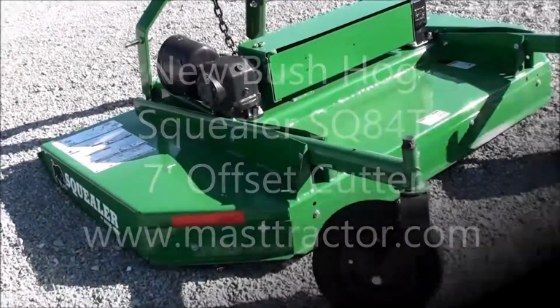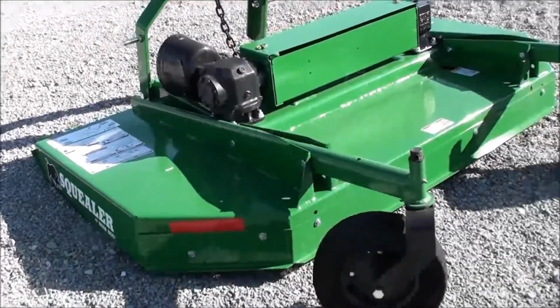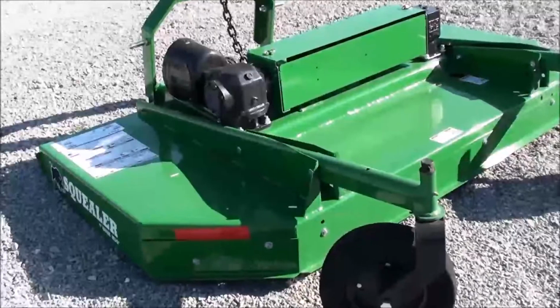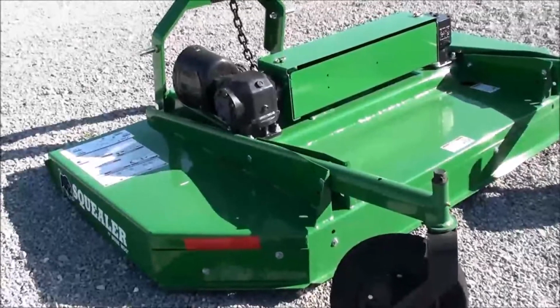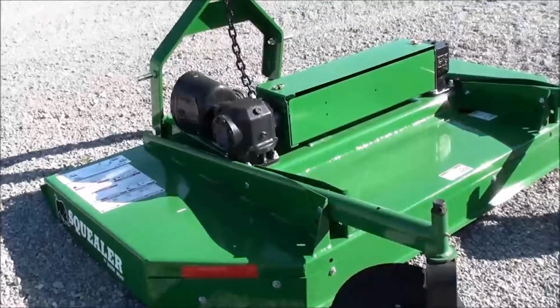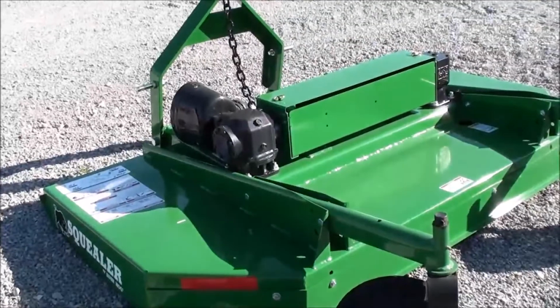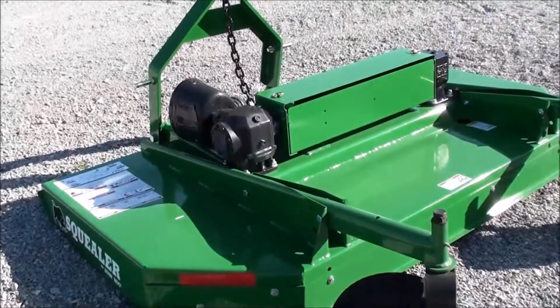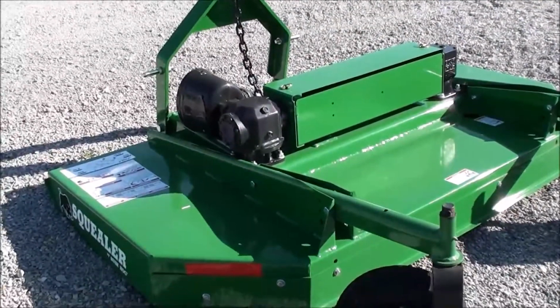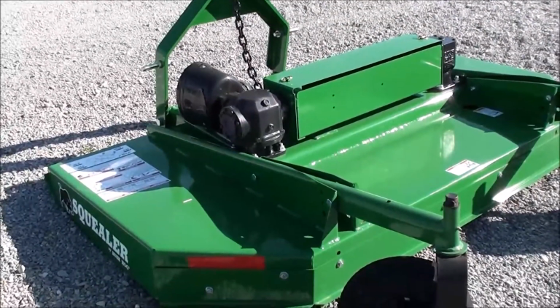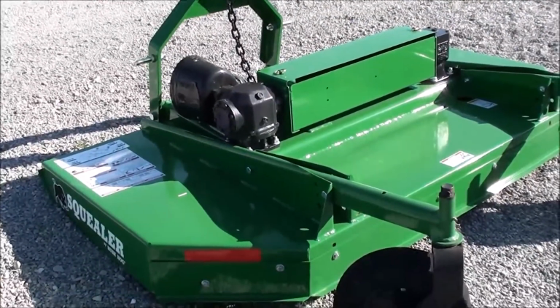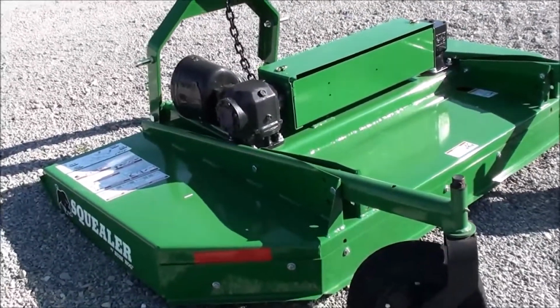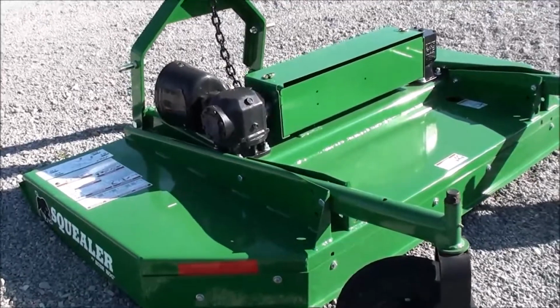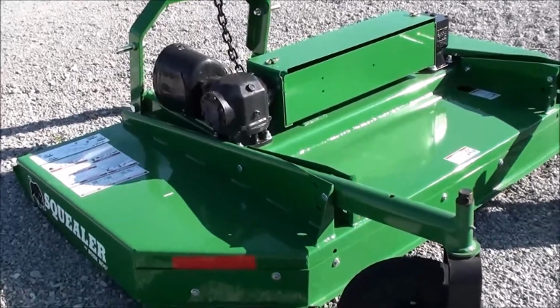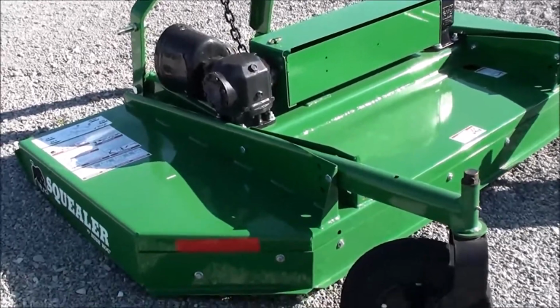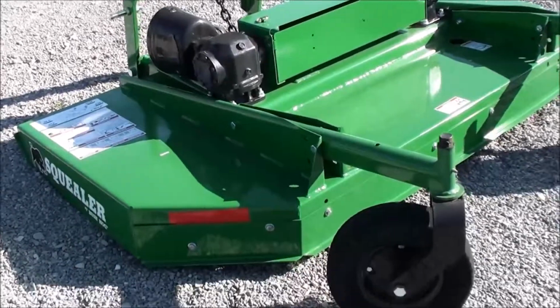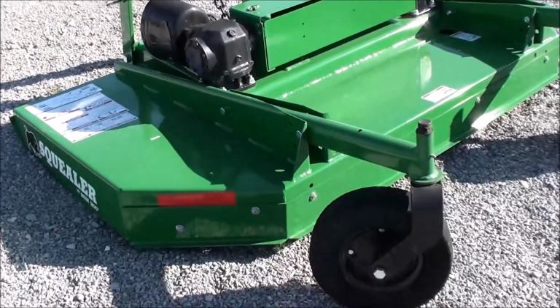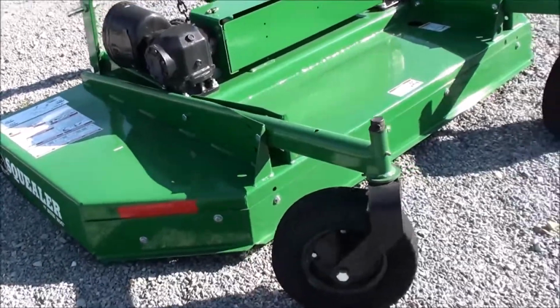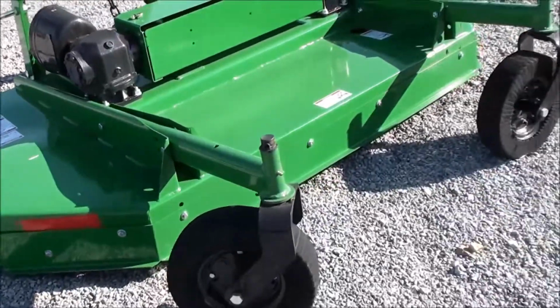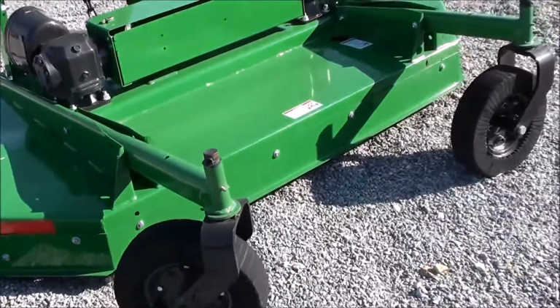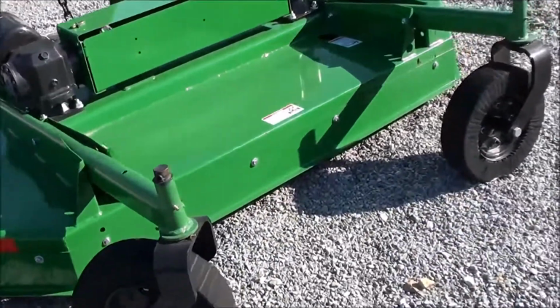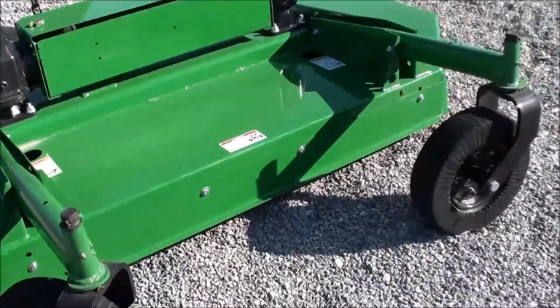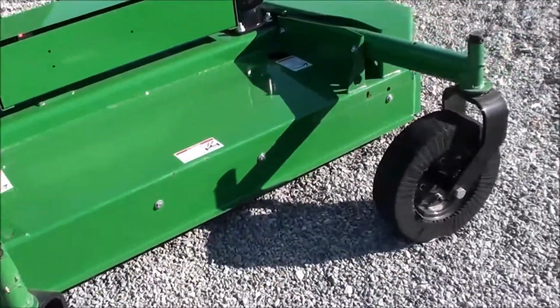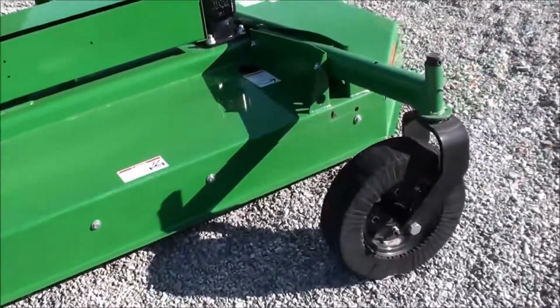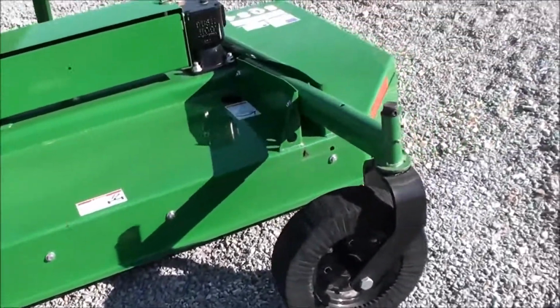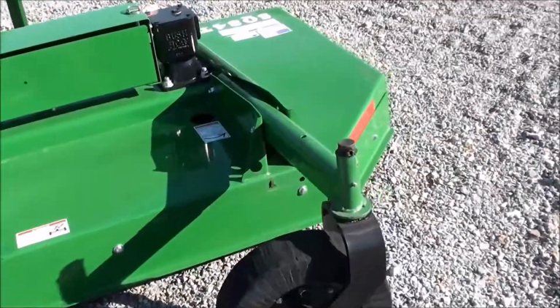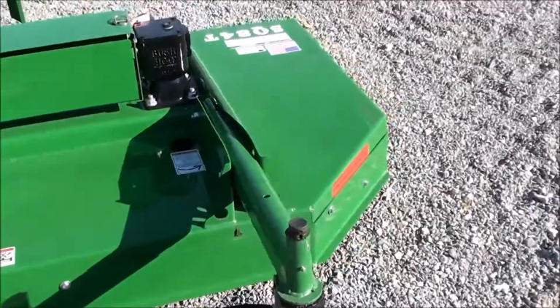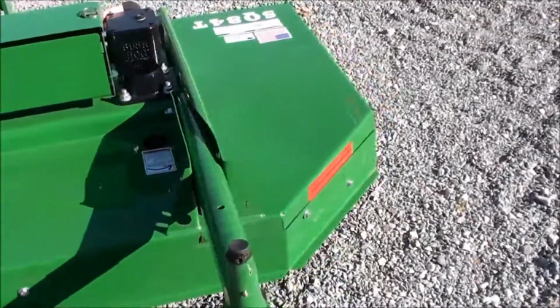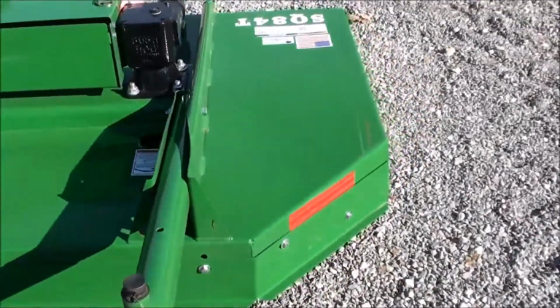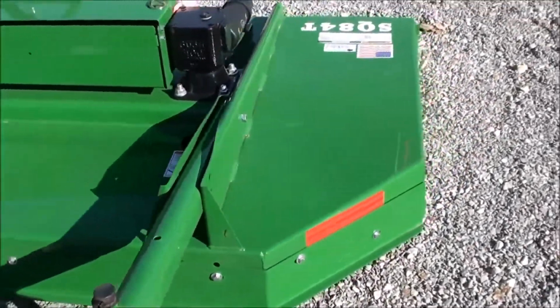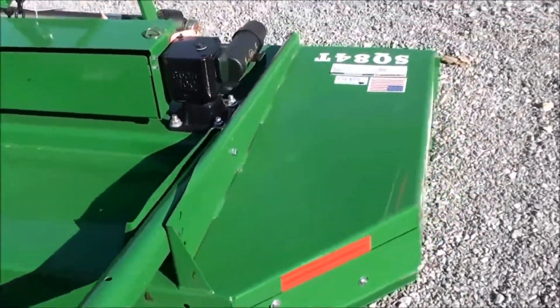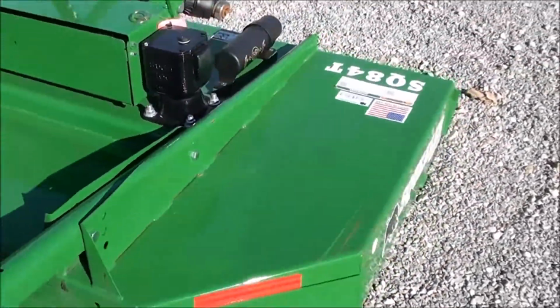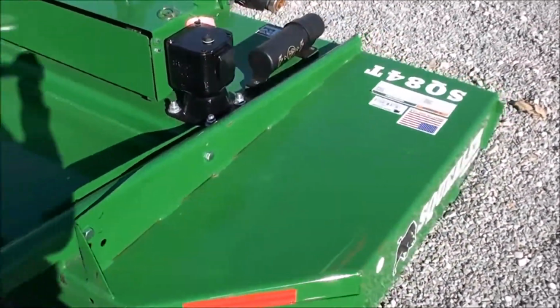Today we're showing you the Bushog SQ84T 7-foot brush hog. This is a light duty pasture cutter, and it's an offset unit which allows you to get close to your fence line.